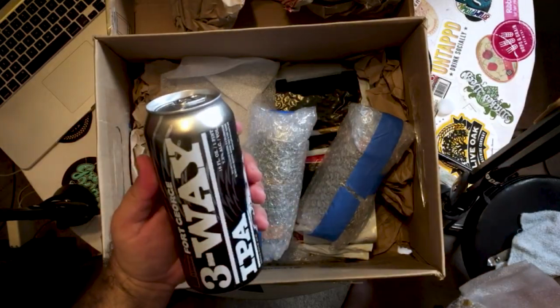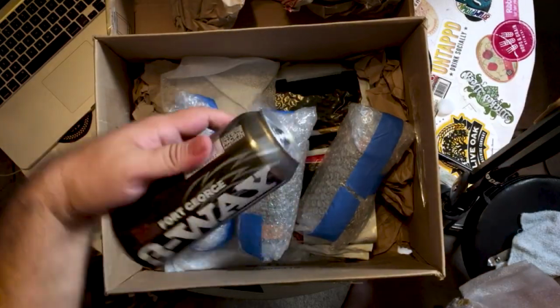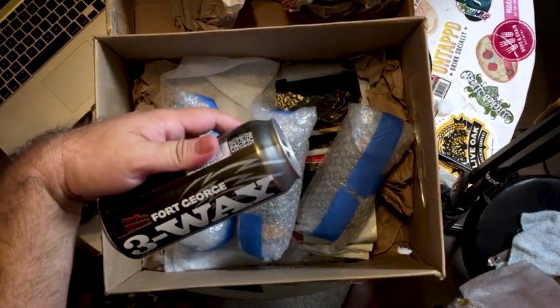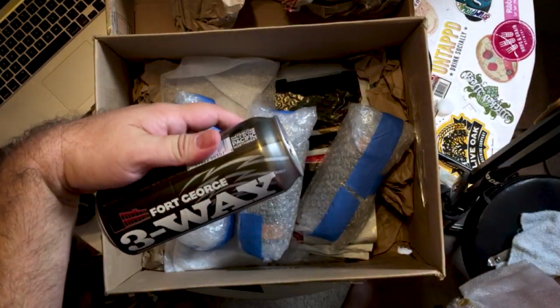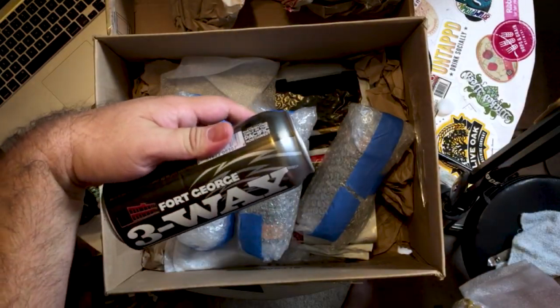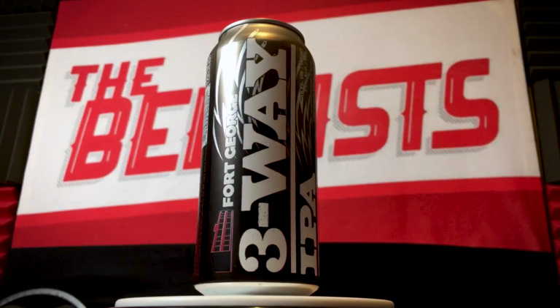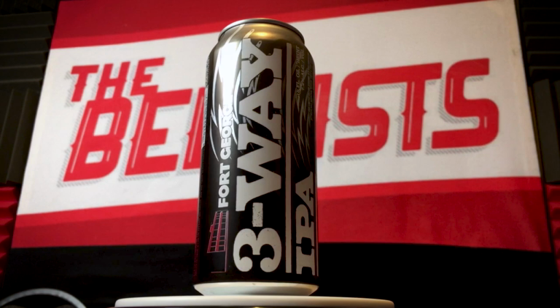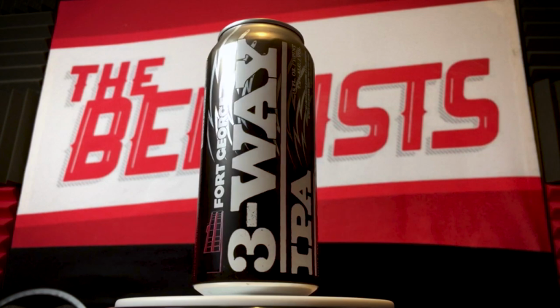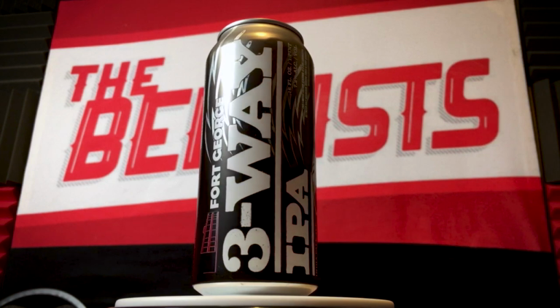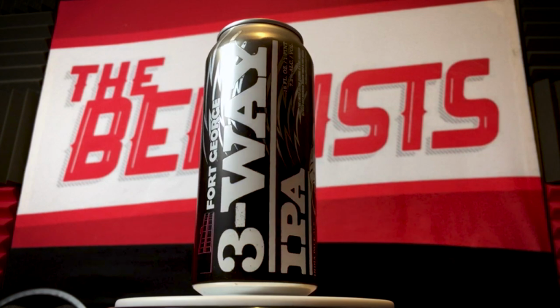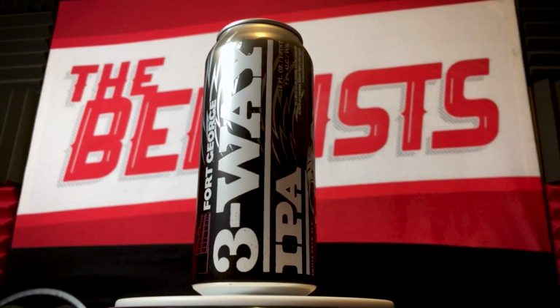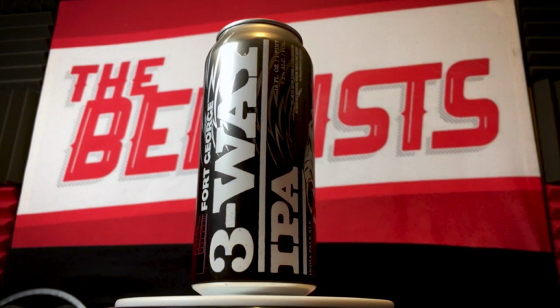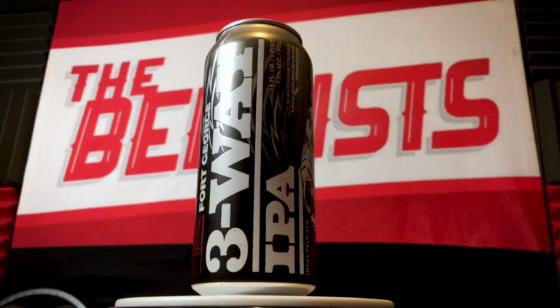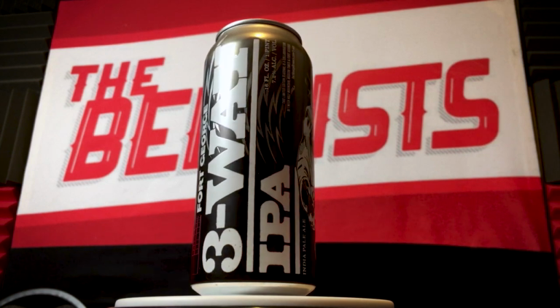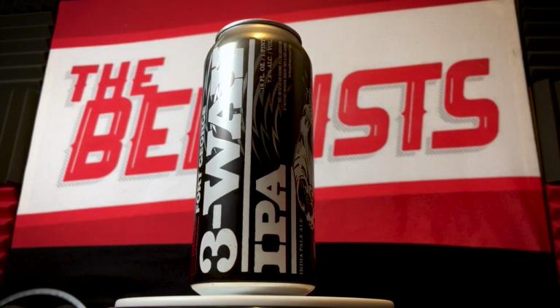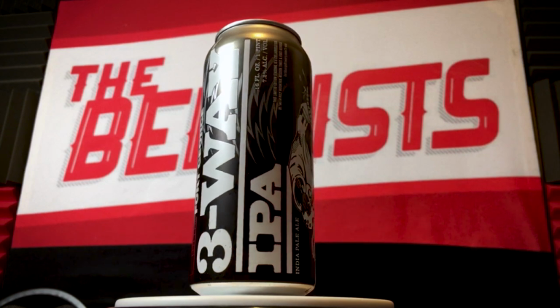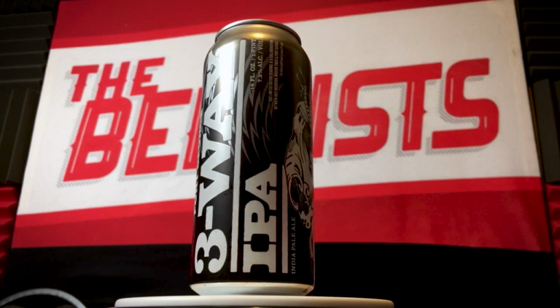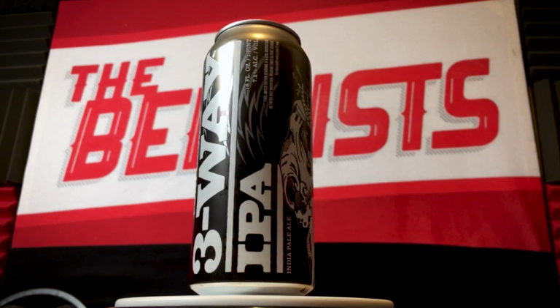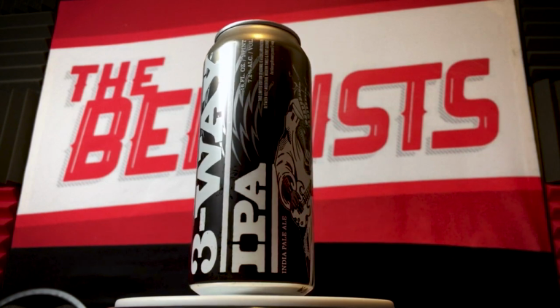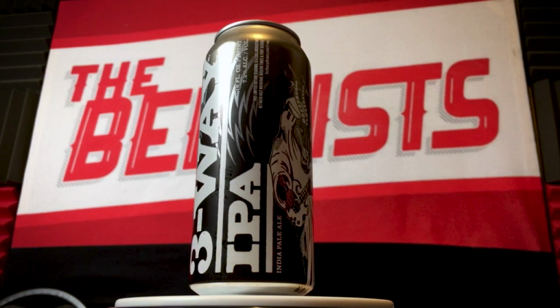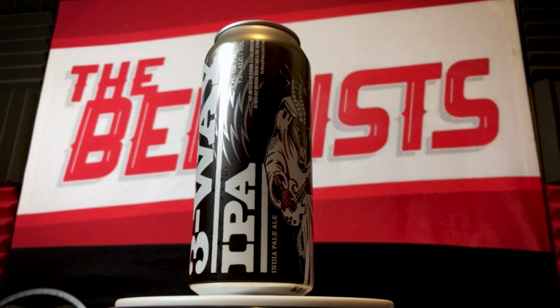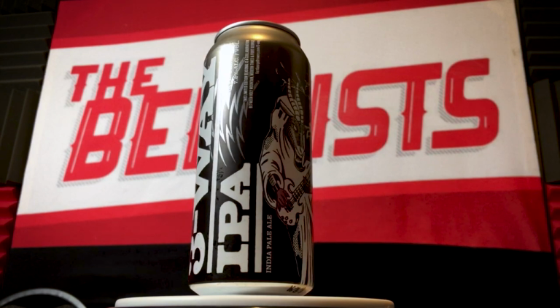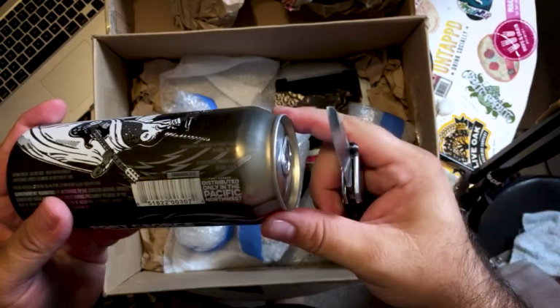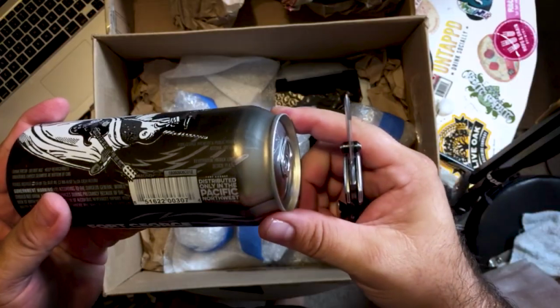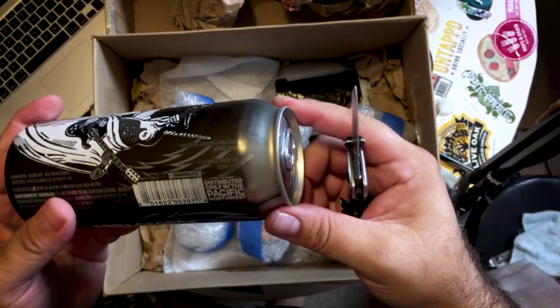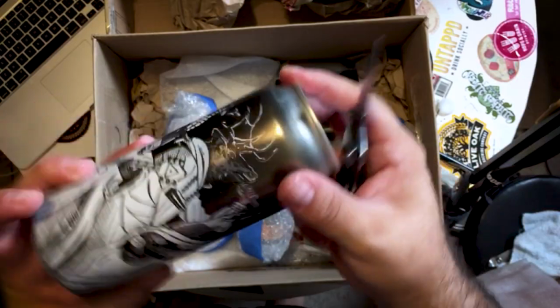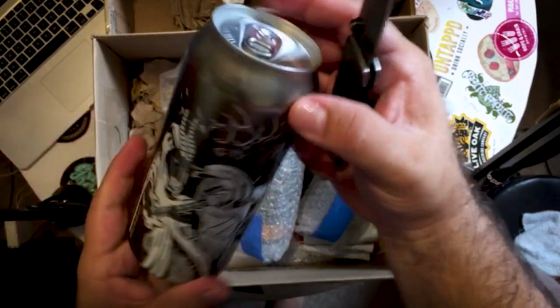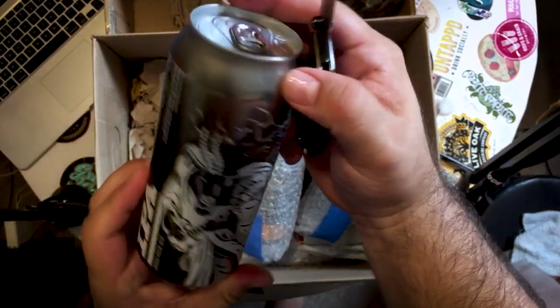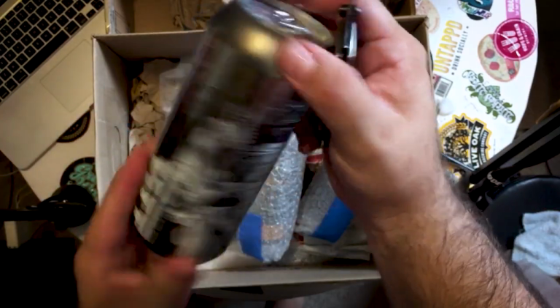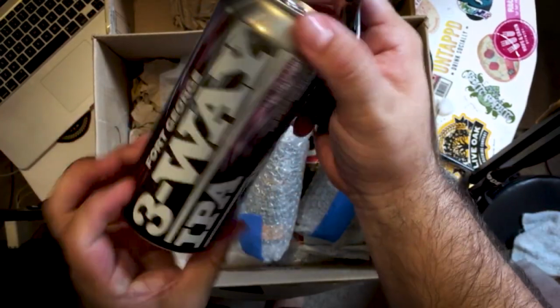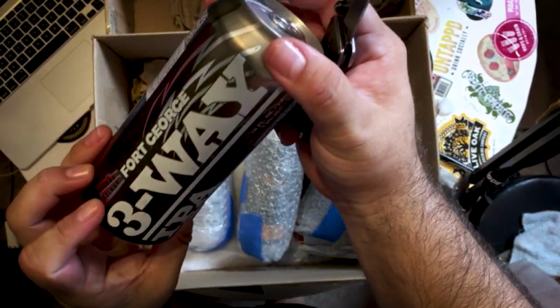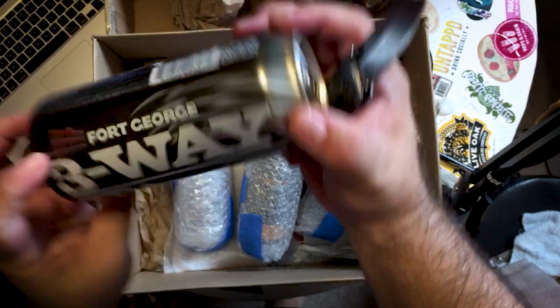First beer we have here: Fort George Three-Way IPA. Fort George Brewery and Public House is from Astoria, Oregon. It says here, distributed only in the Pacific Northwest. This is a pretty cool looking can.